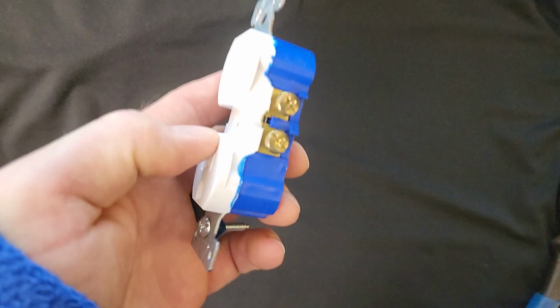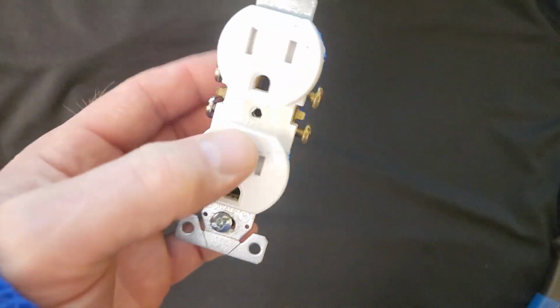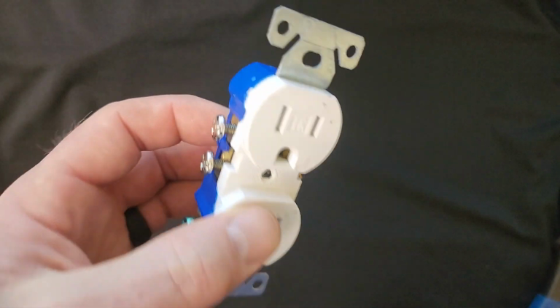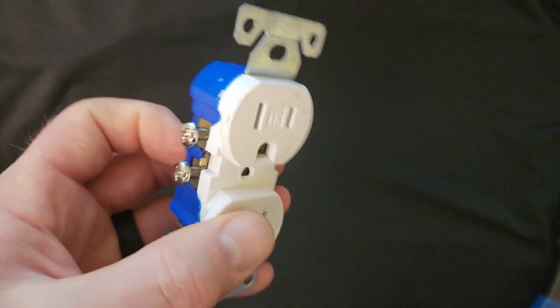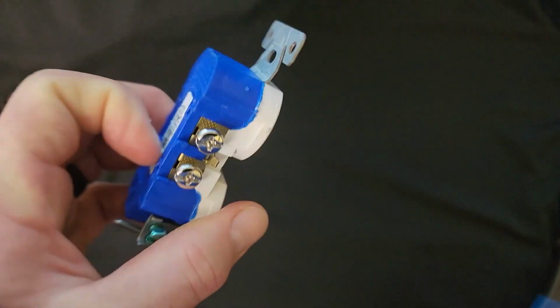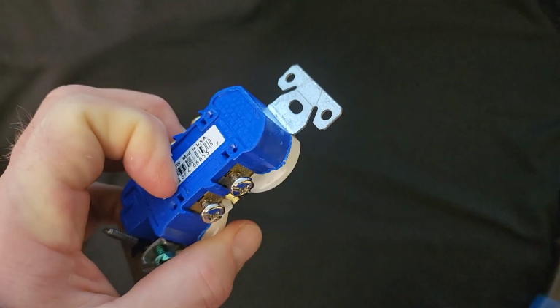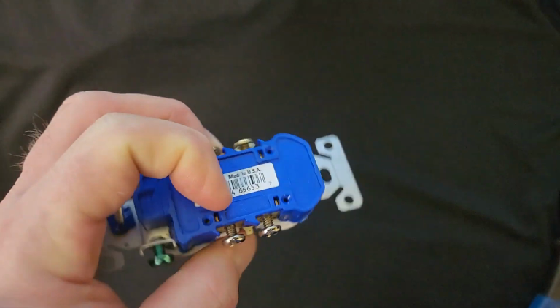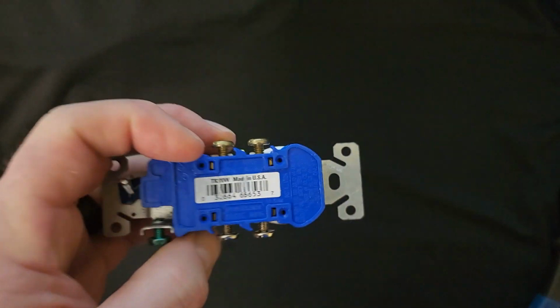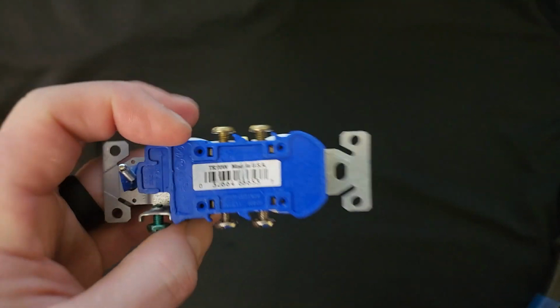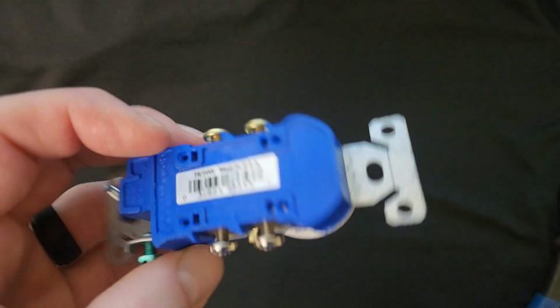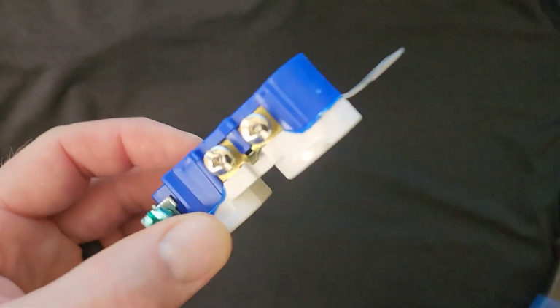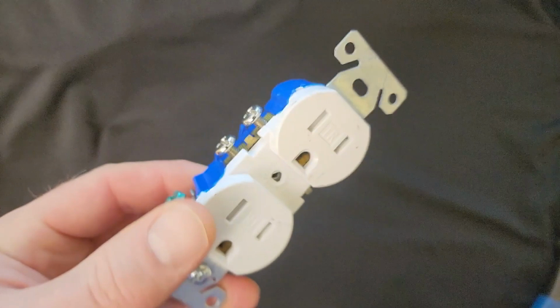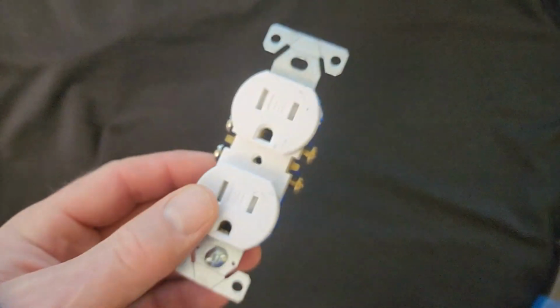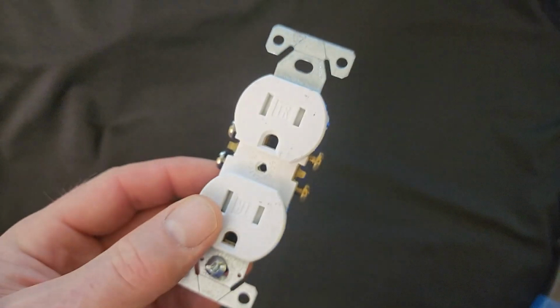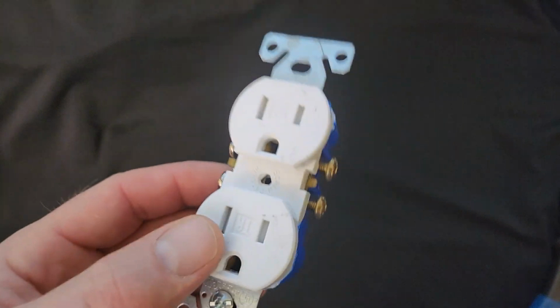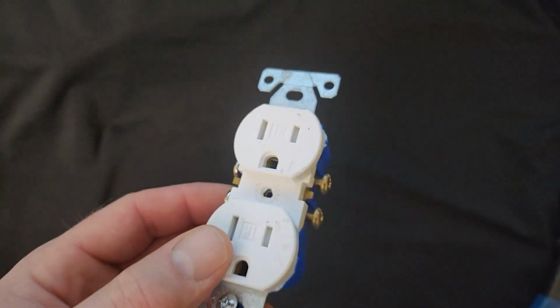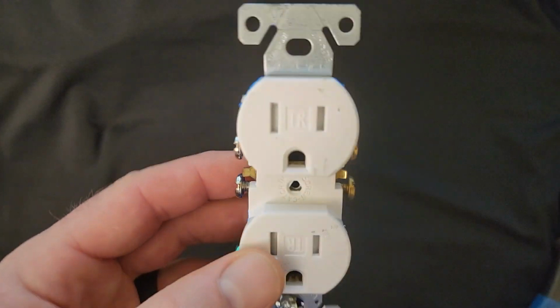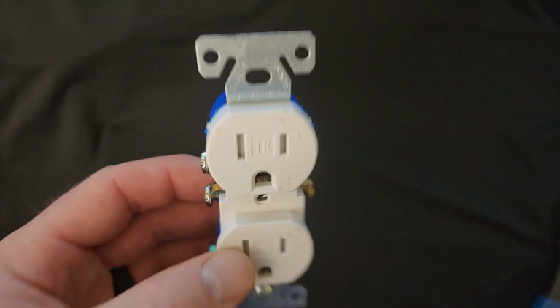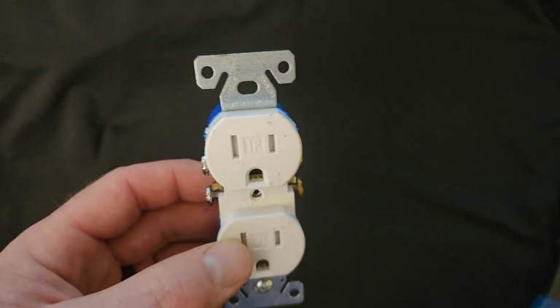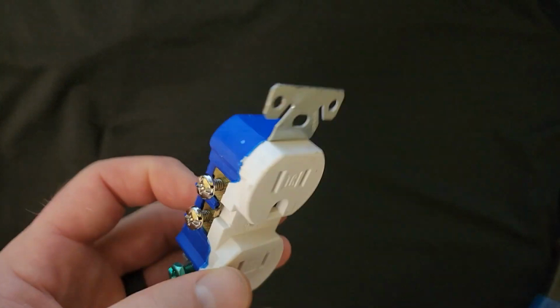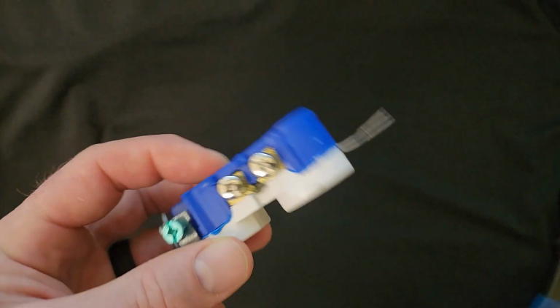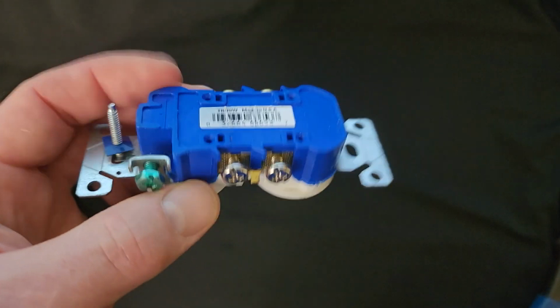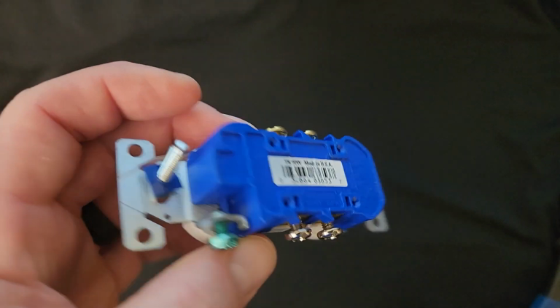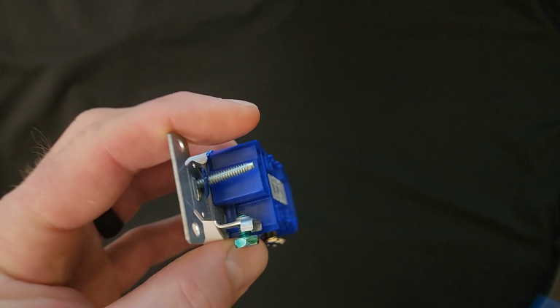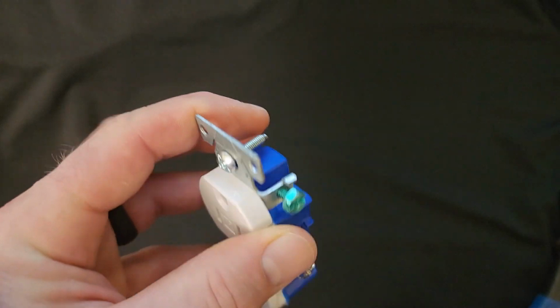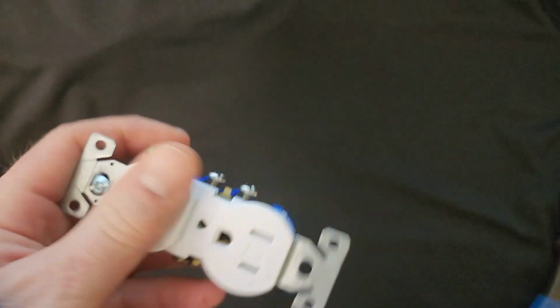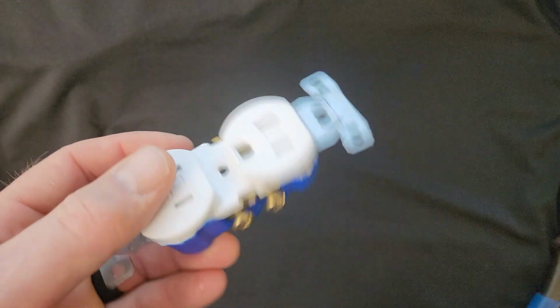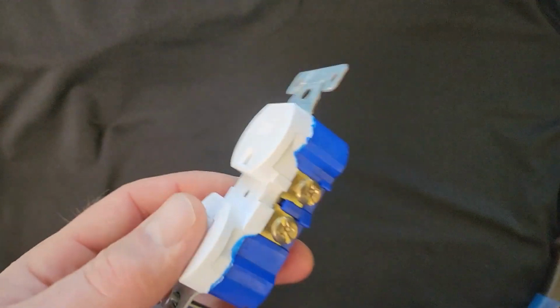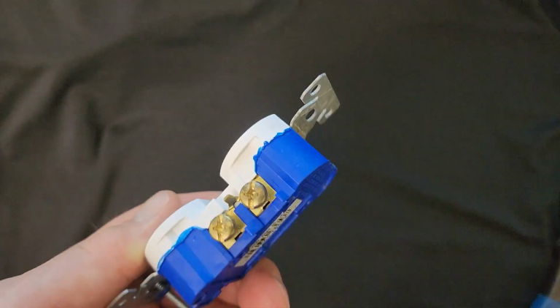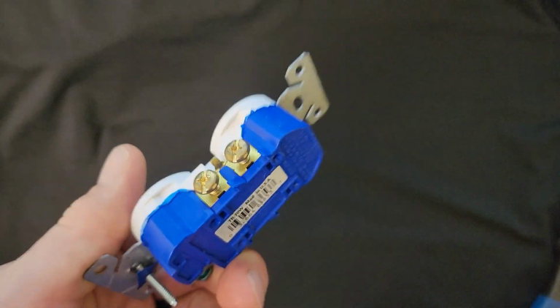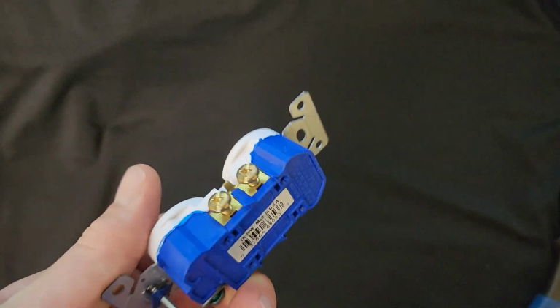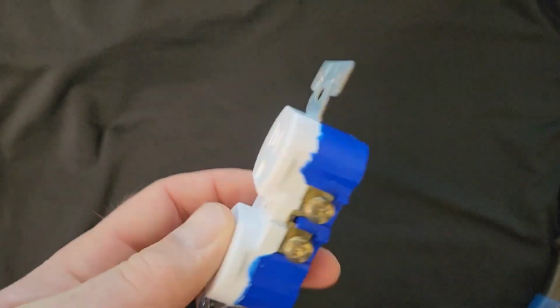Hey everyone, welcome back. I am the Electrical Code Coach and today we're going to be talking about receptacle basics 101. I guarantee no matter how long you've been in the game, there's a good chance you're going to learn something during this video, and I'm going to give you three things that you may not know about receptacles.